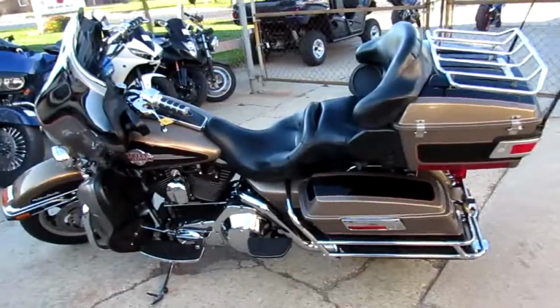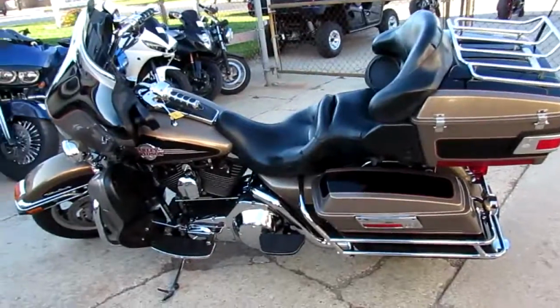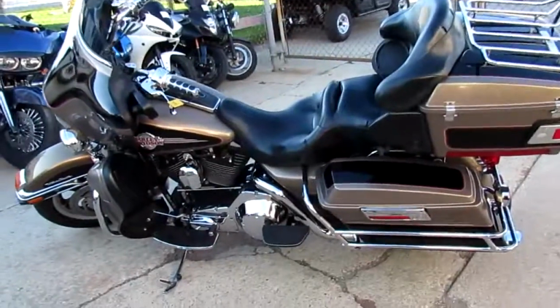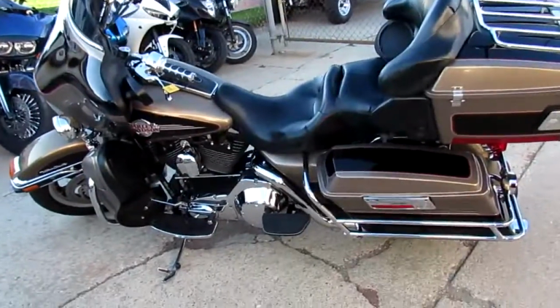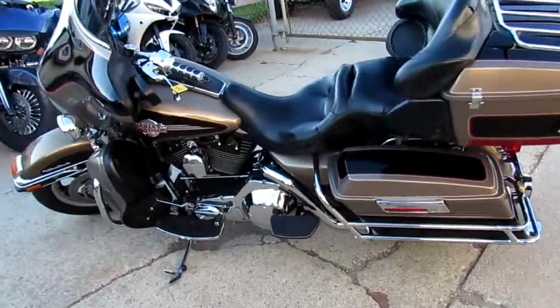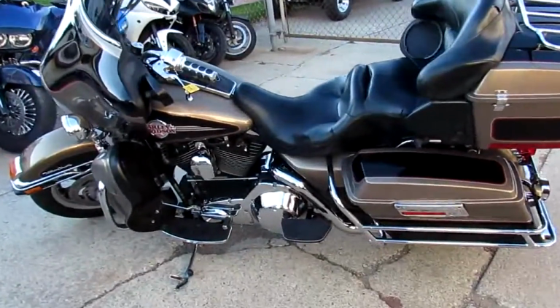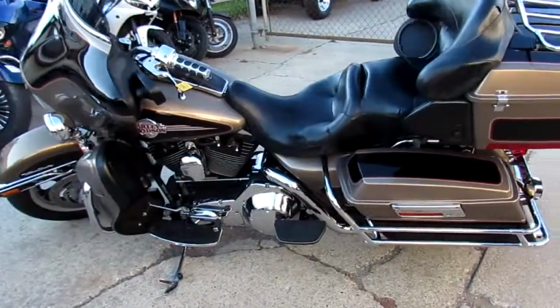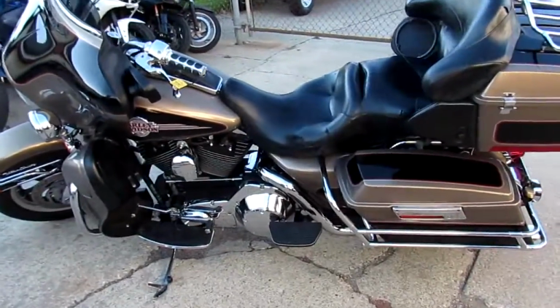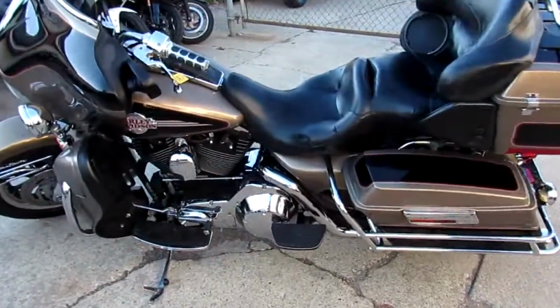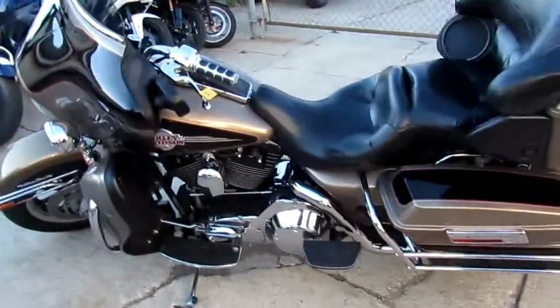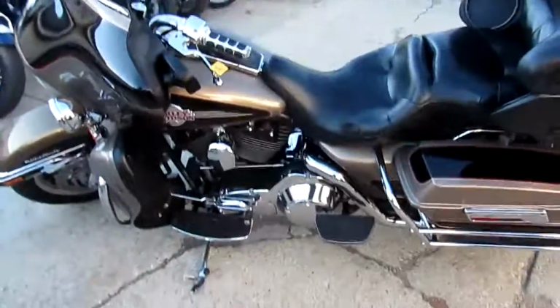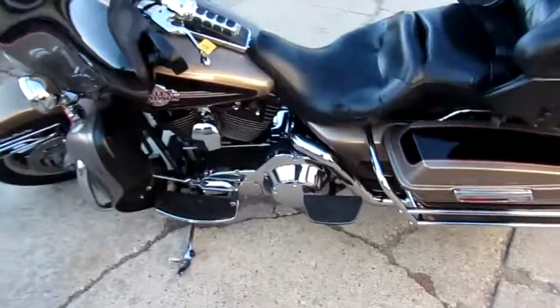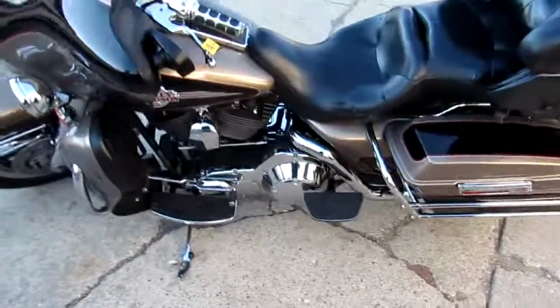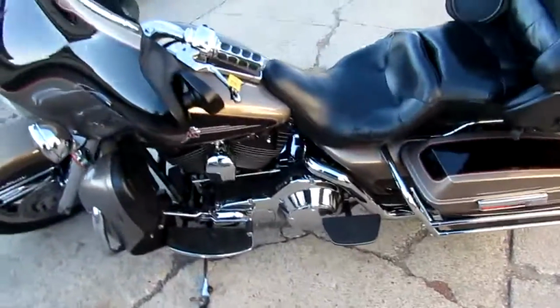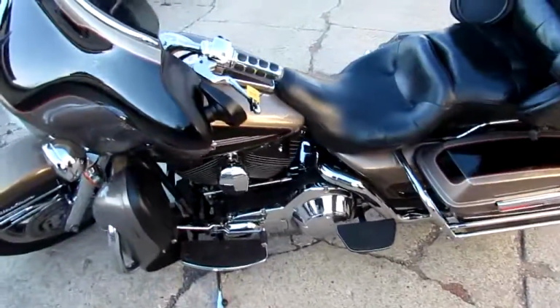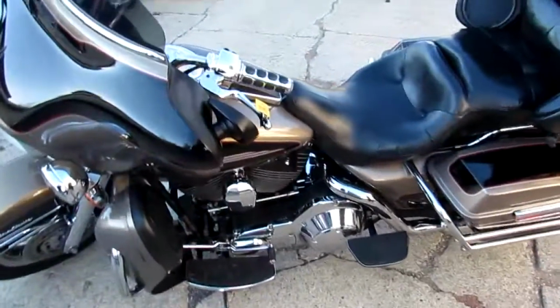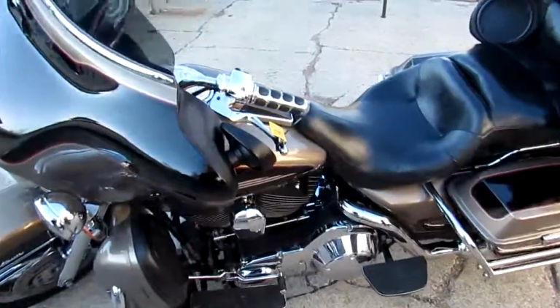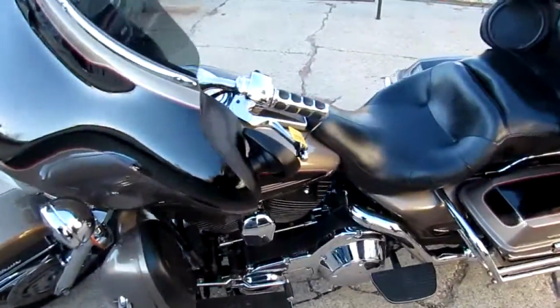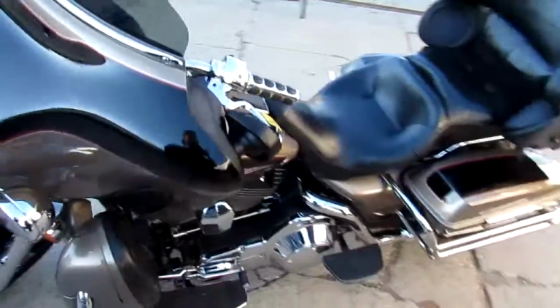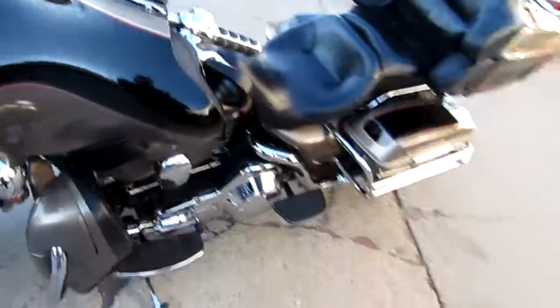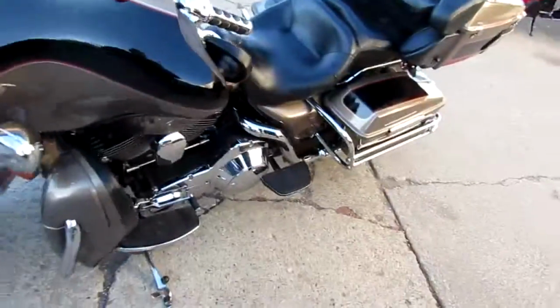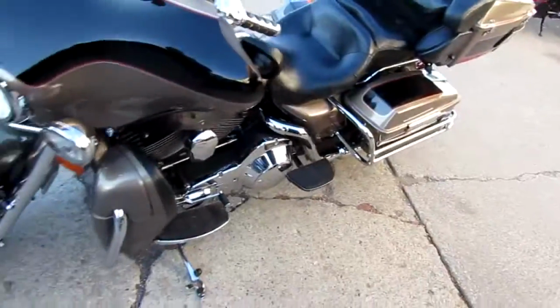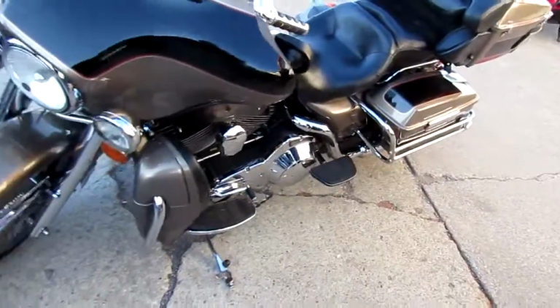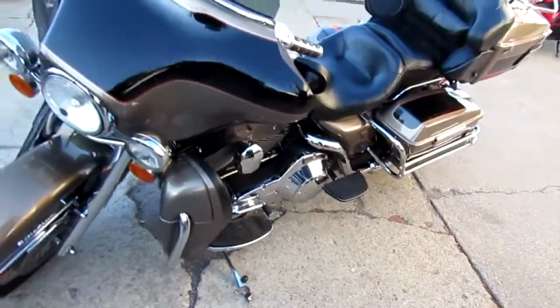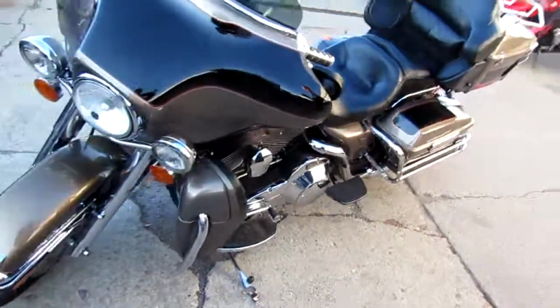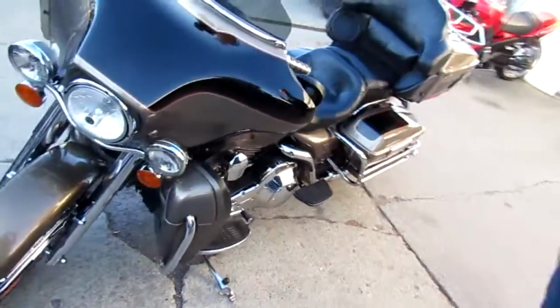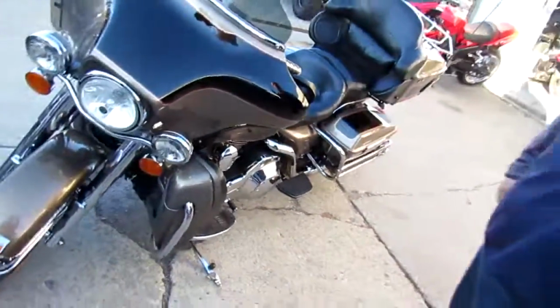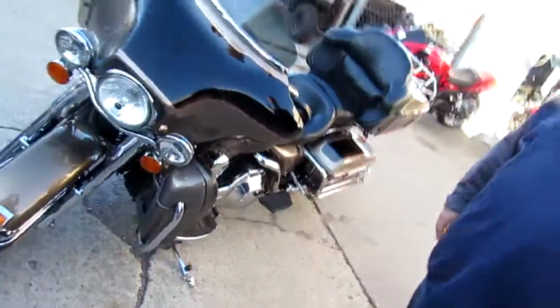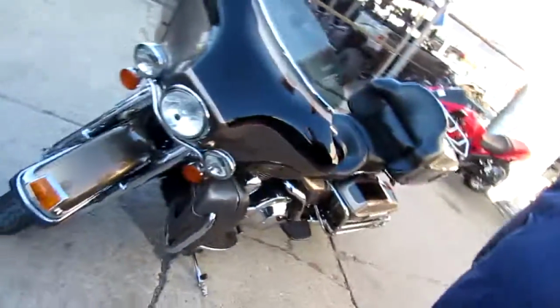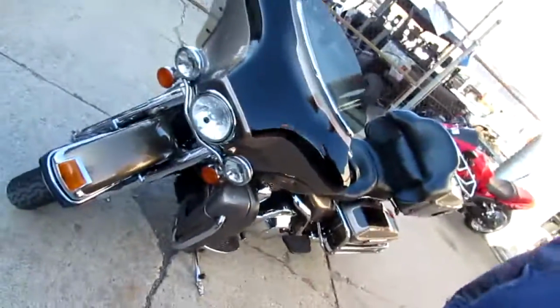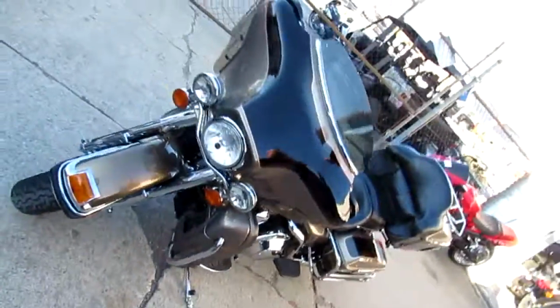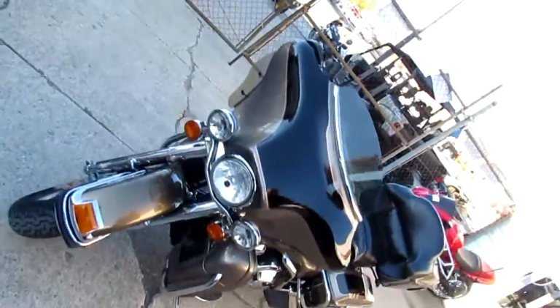Hey guys, it's ApprovalPowerSports.com here. Today I'm showing you a 2005 Harley-Davidson Electra Glide Ultra Classic for sale. Only $89.99.